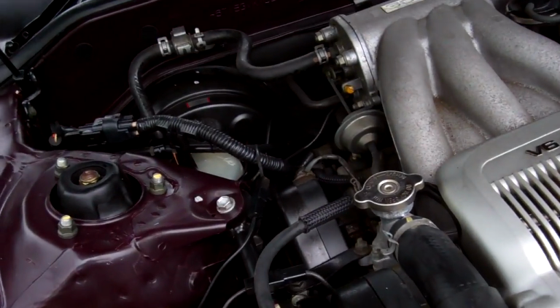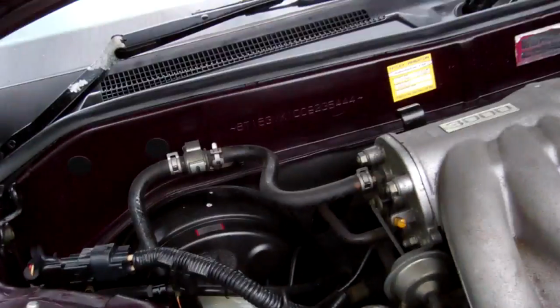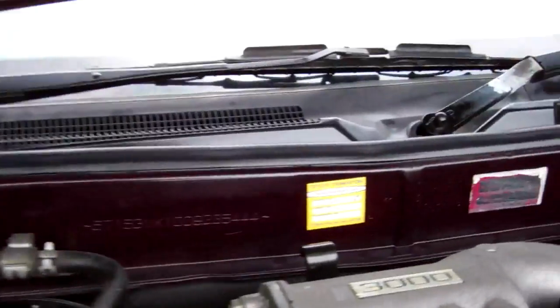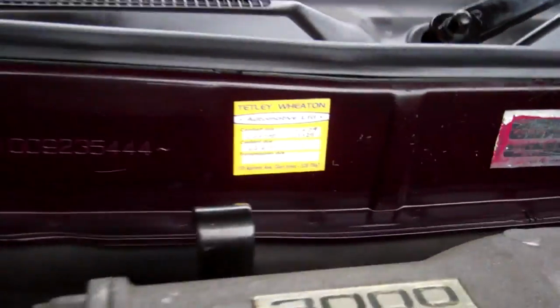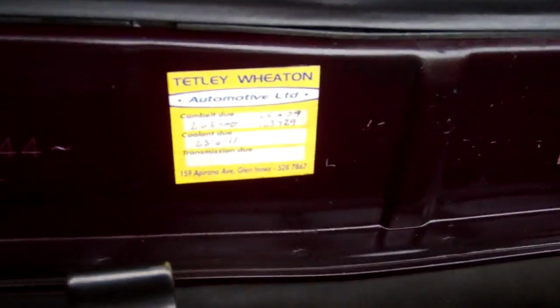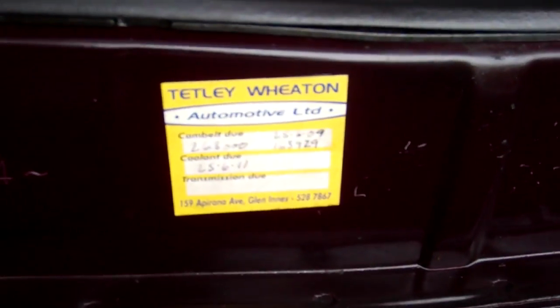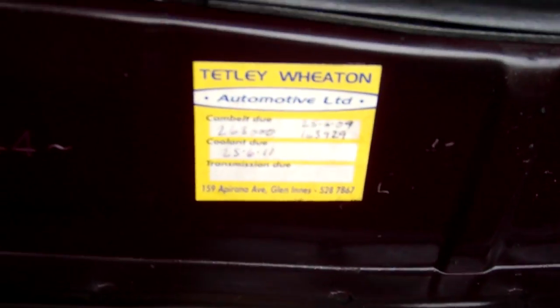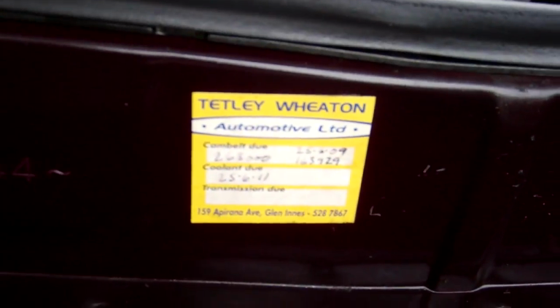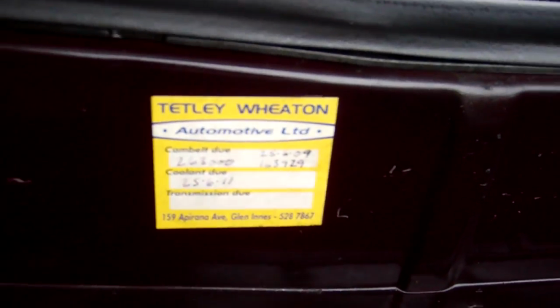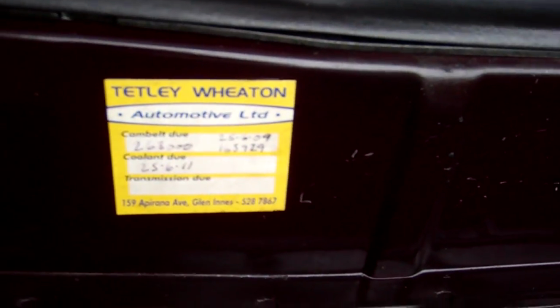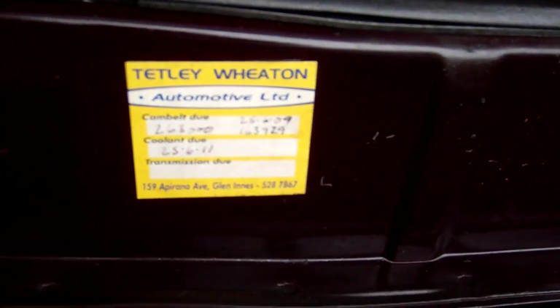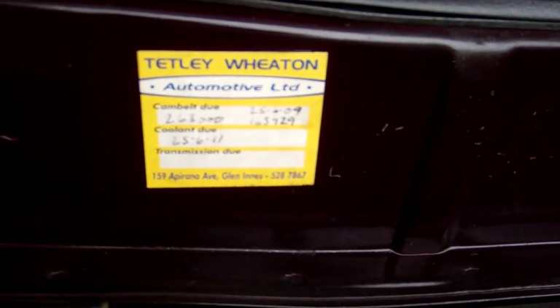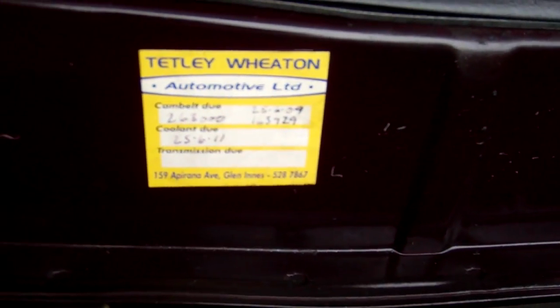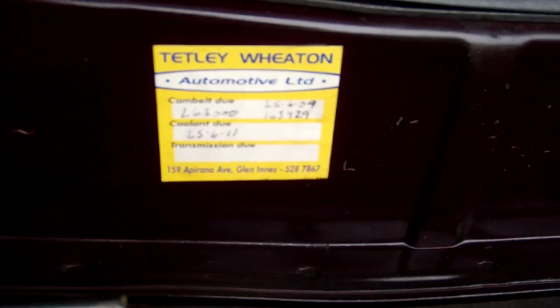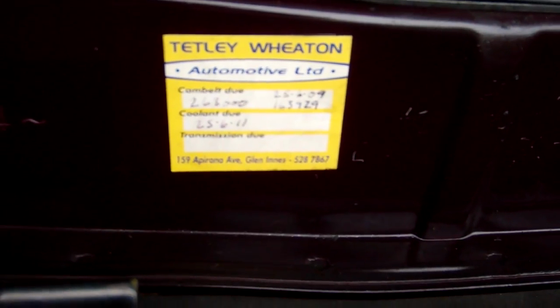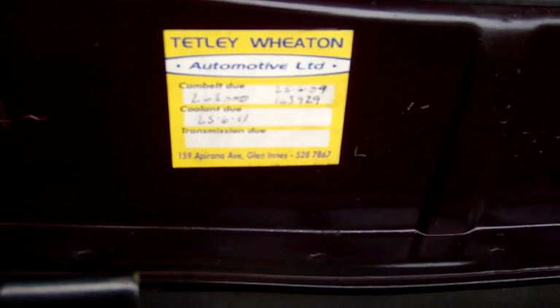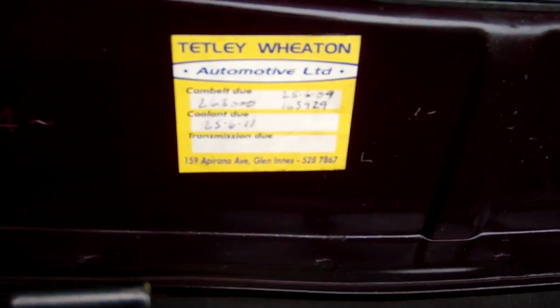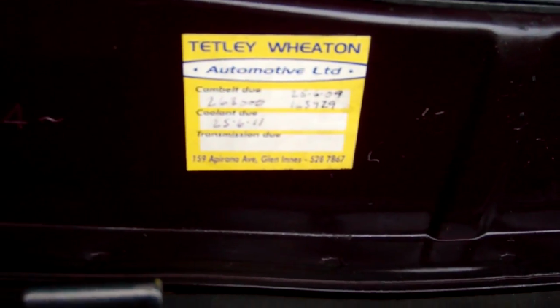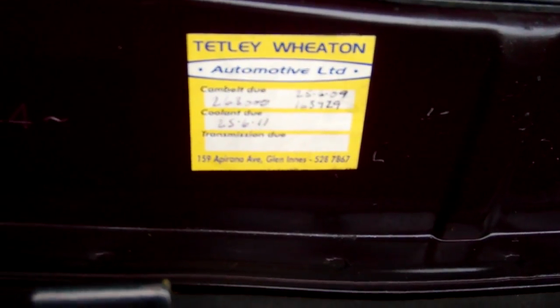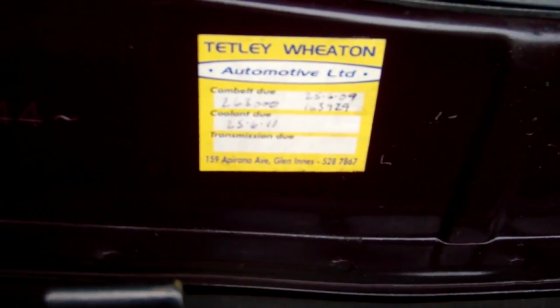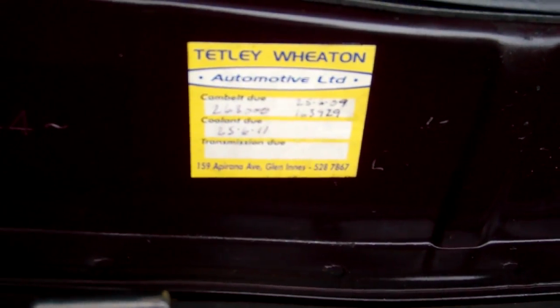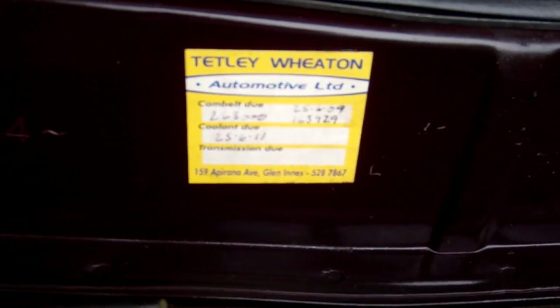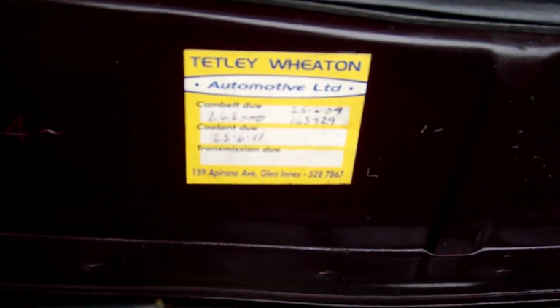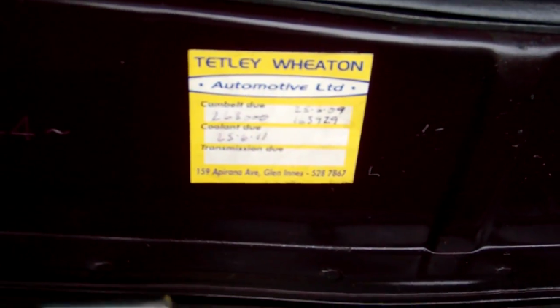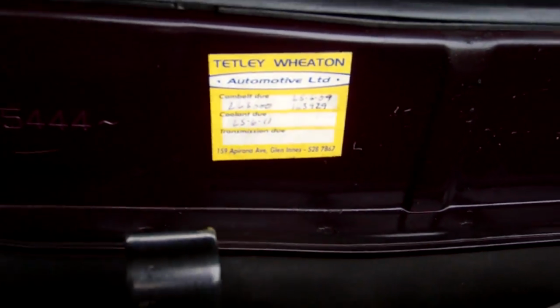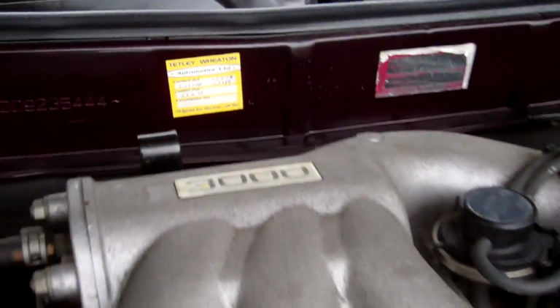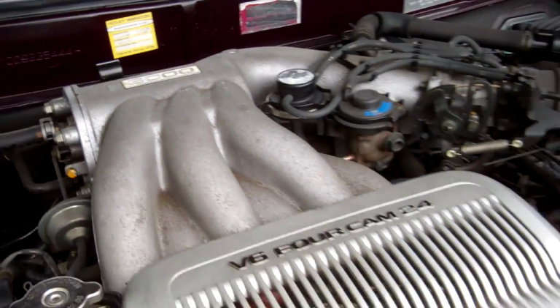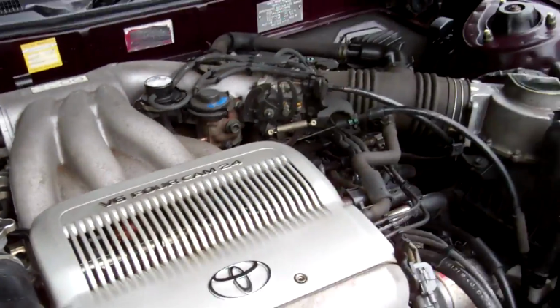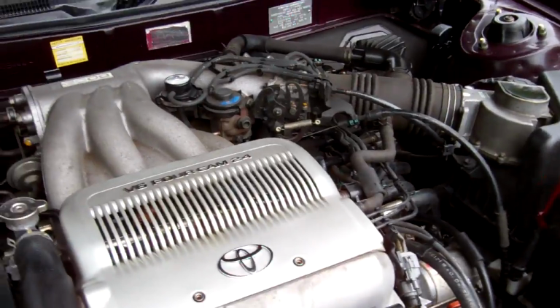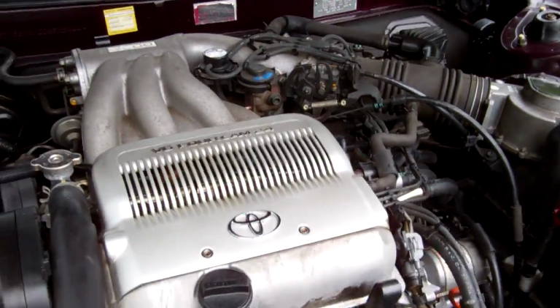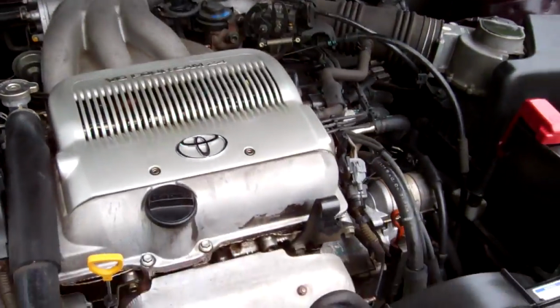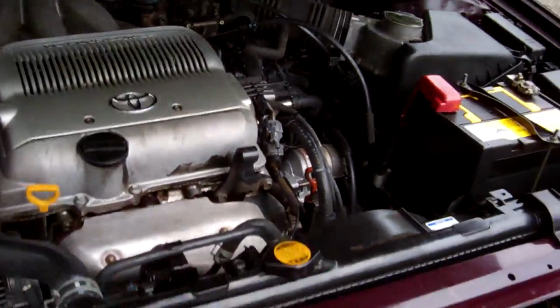You can see over there, next cam belt is due at 263,000 and it was done at 163,000 kilometres. It's always a bonus — expensive cam belts.